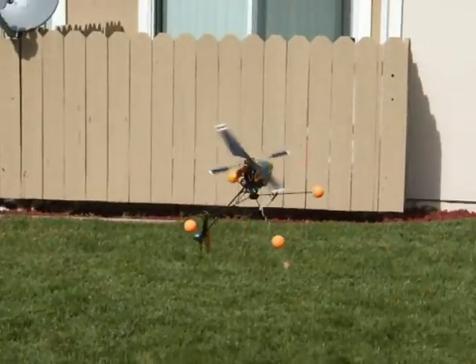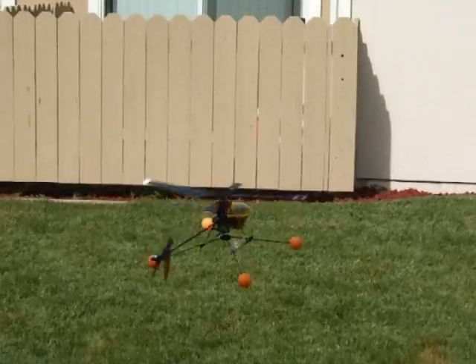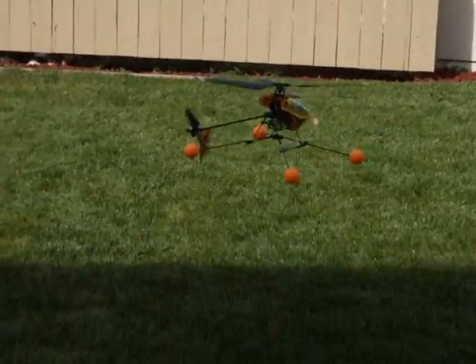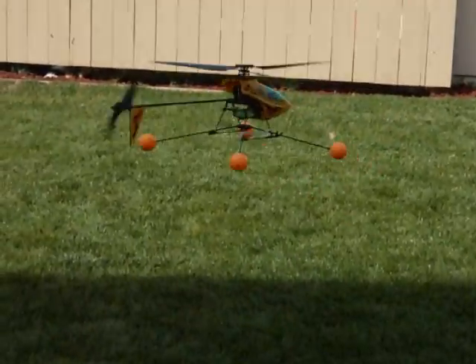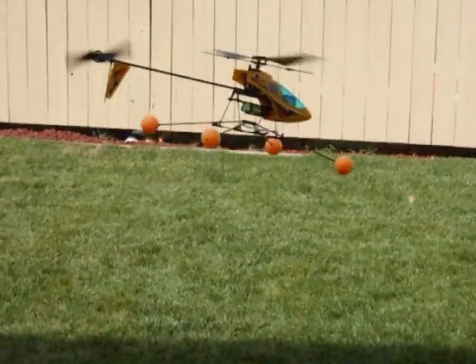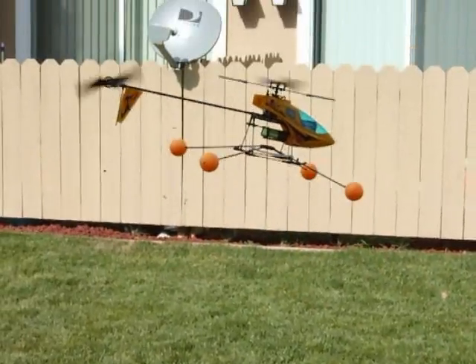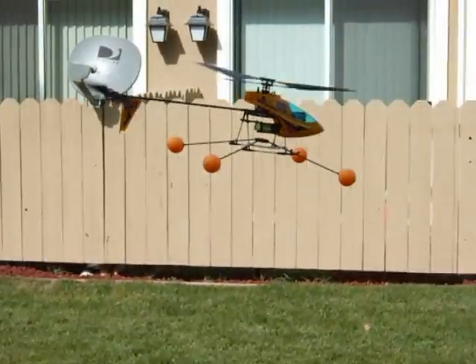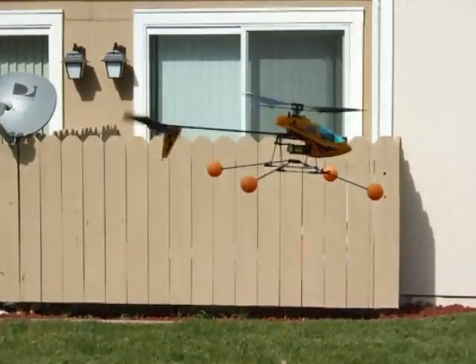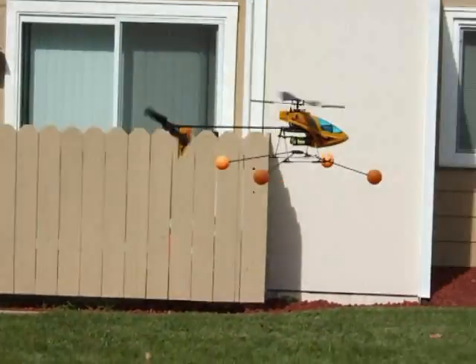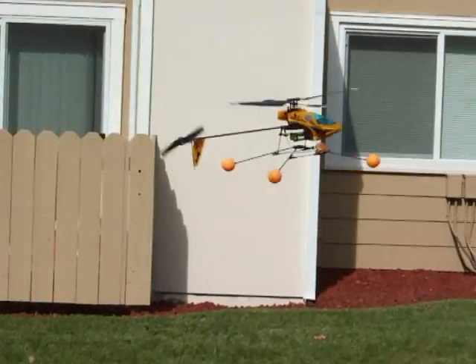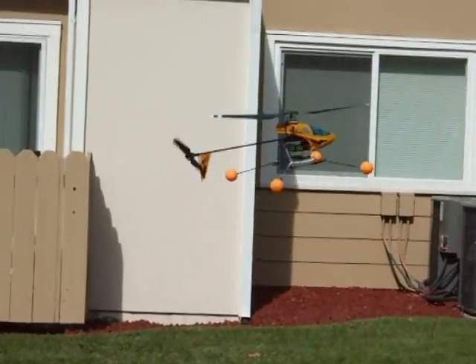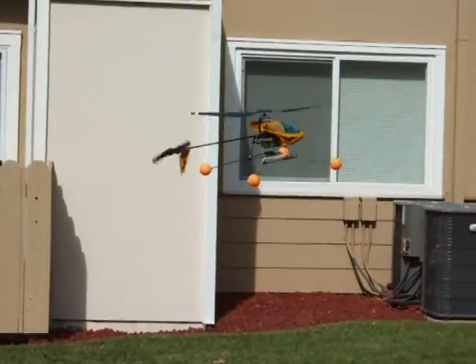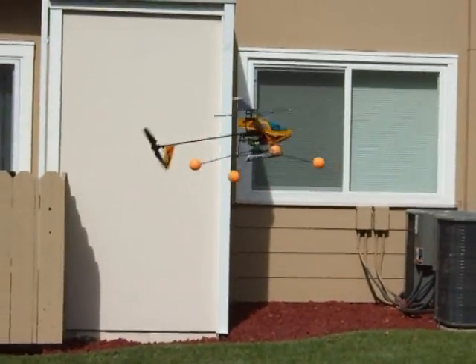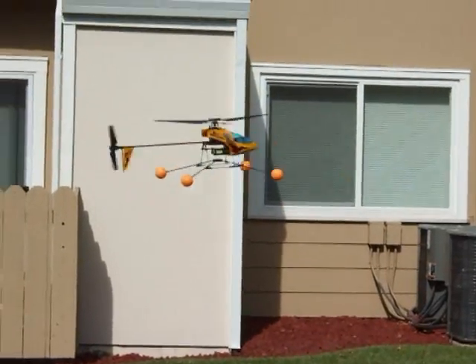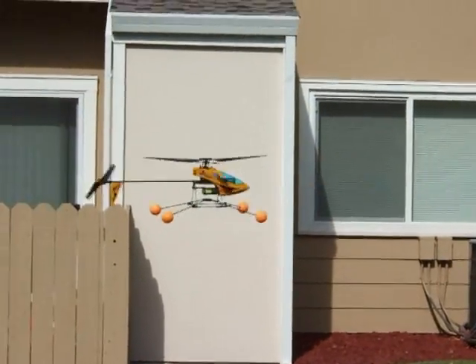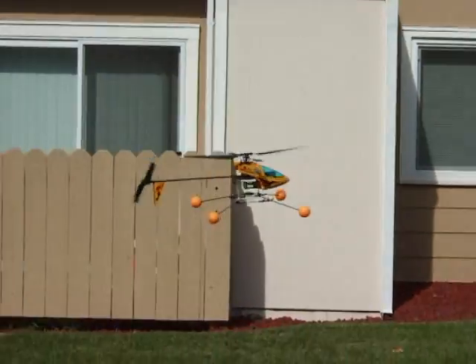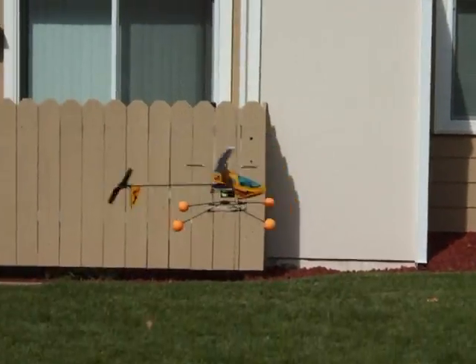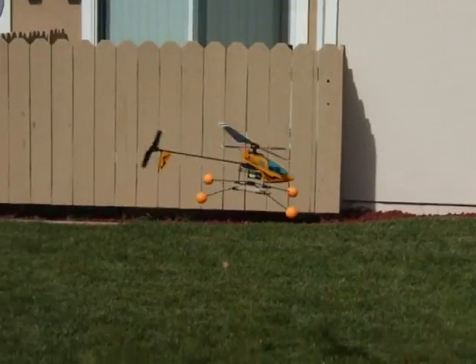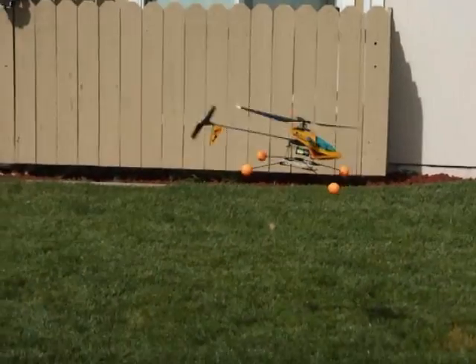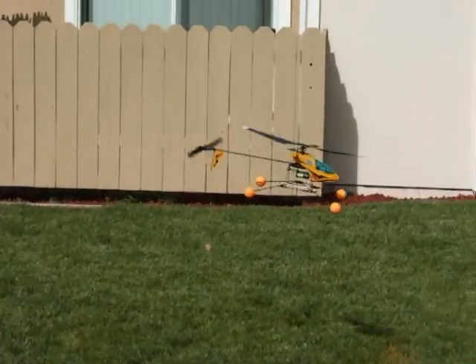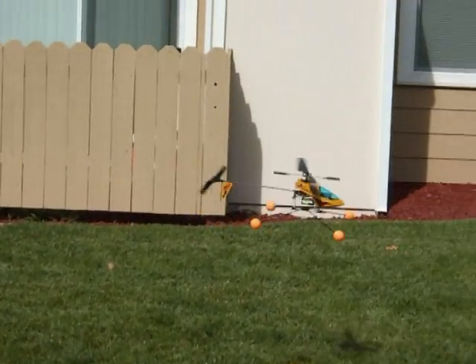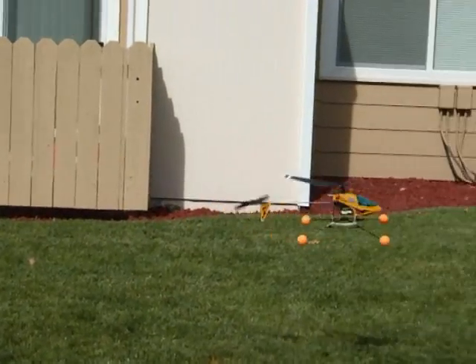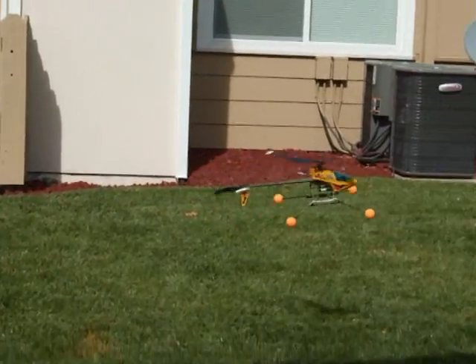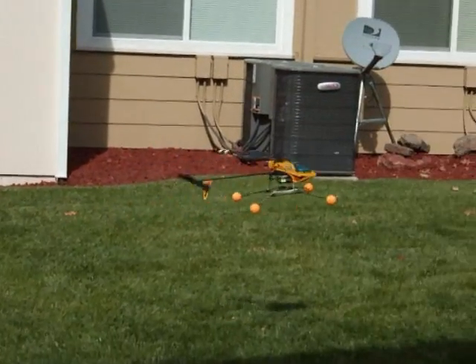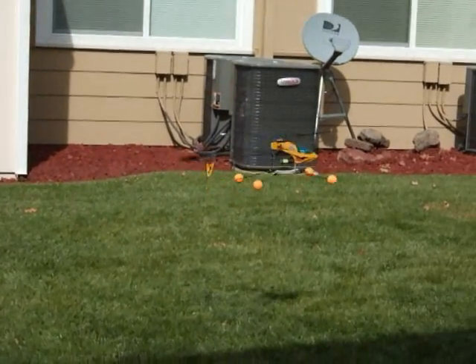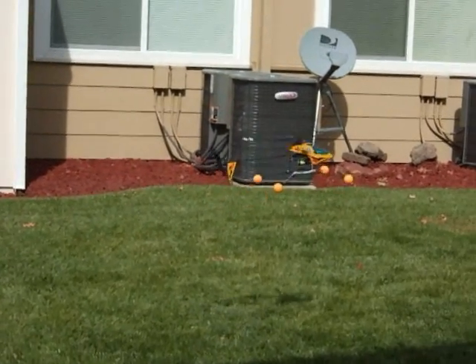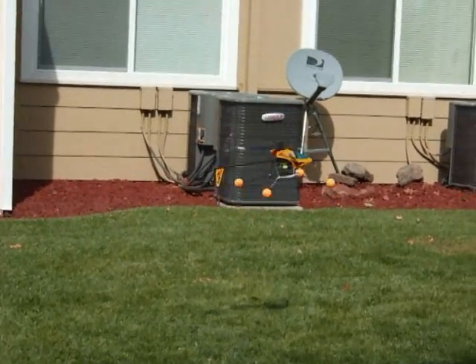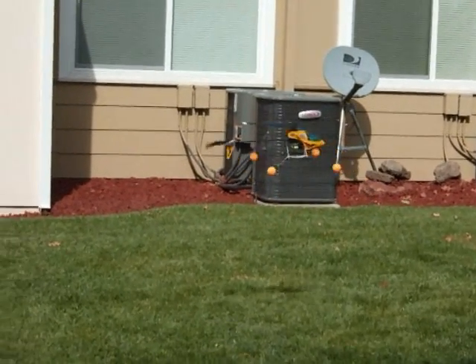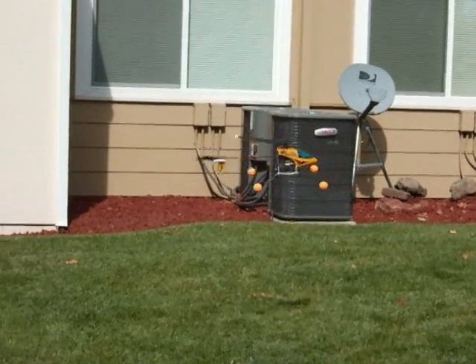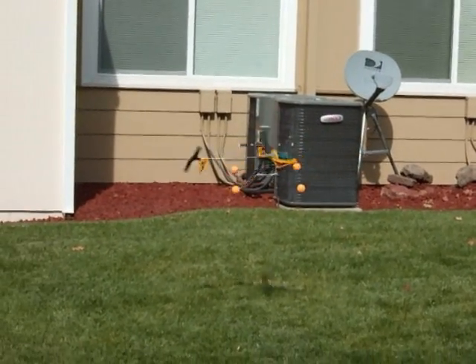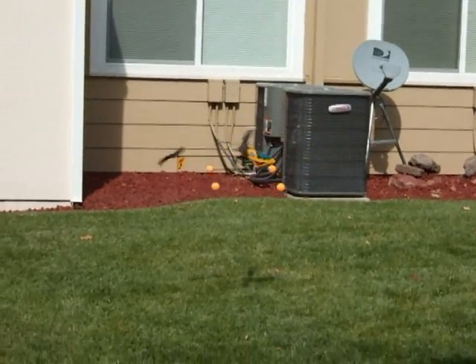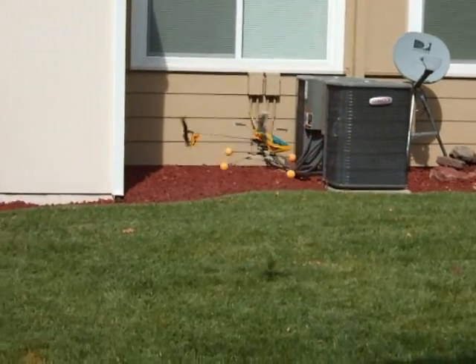Oh yeah, you're much better now. Yeah, I'm zipping around in no time dude. It's going back and forth across this valley.